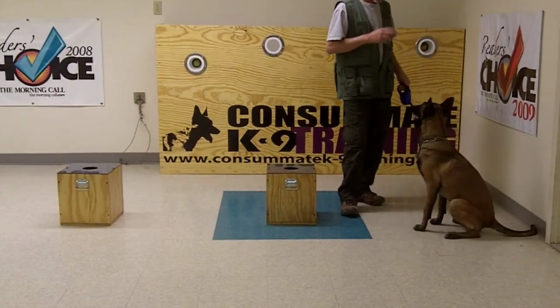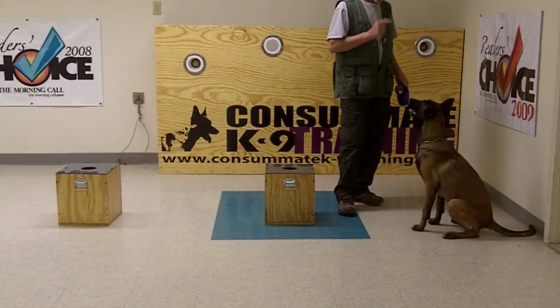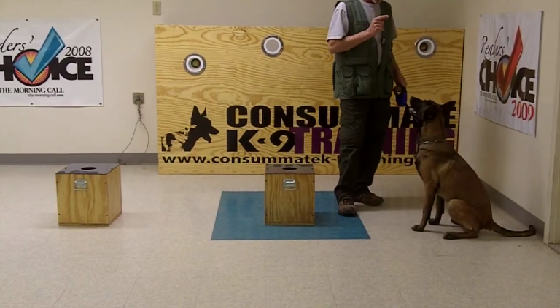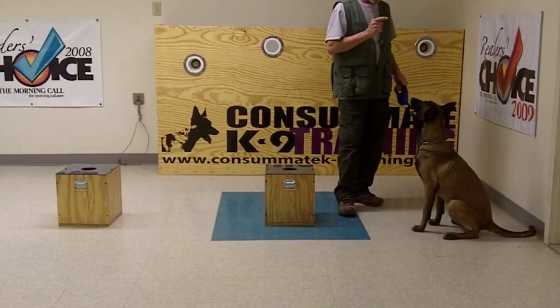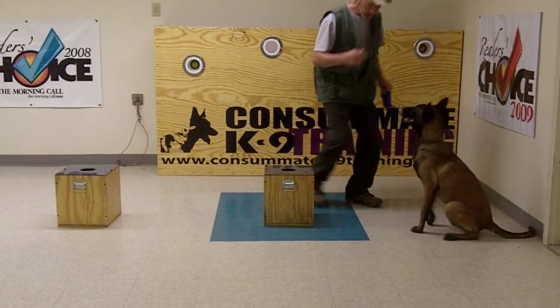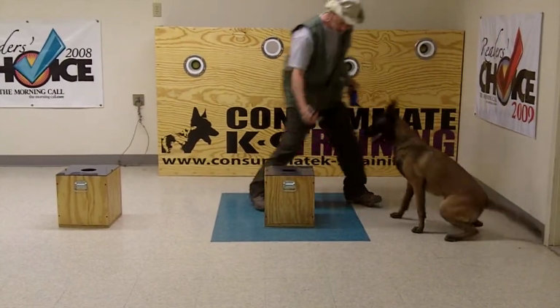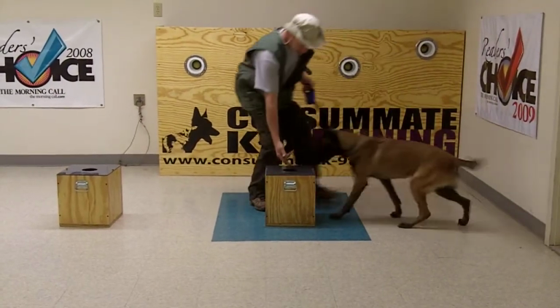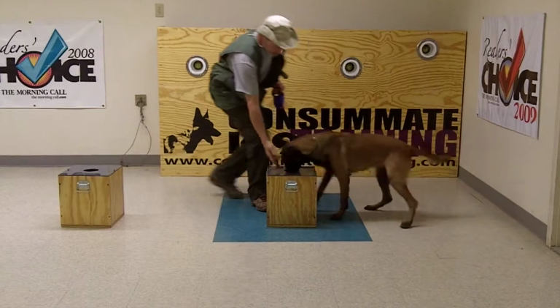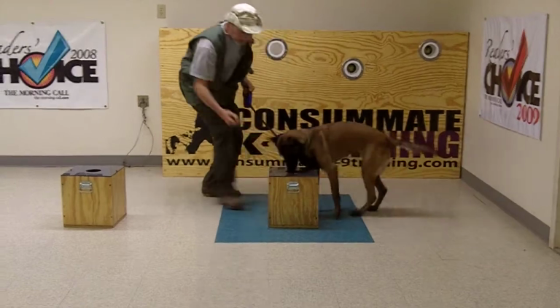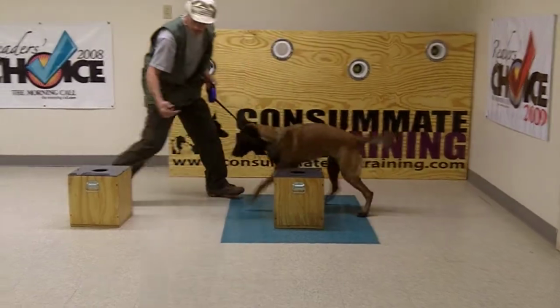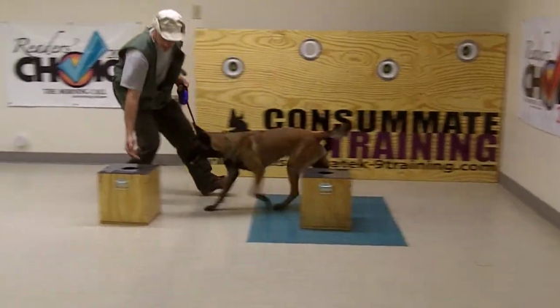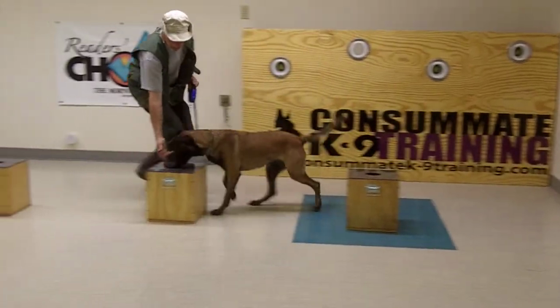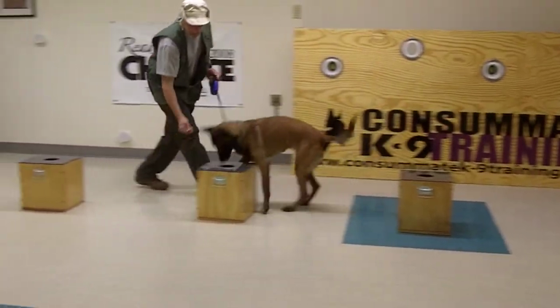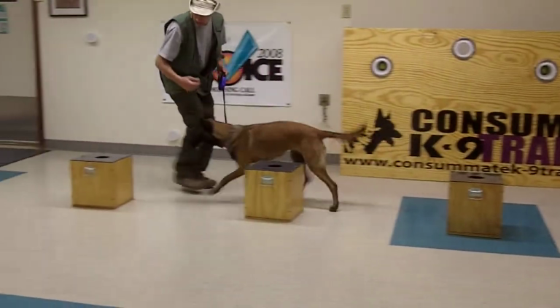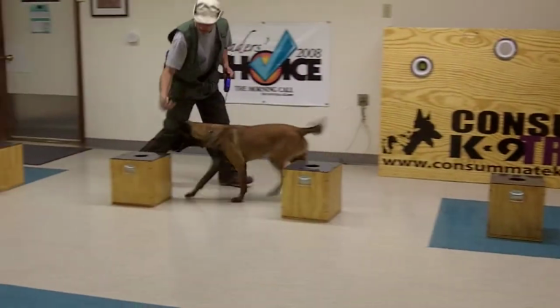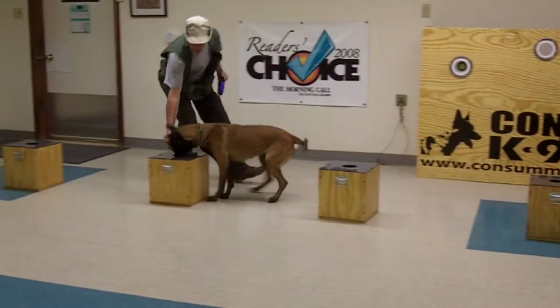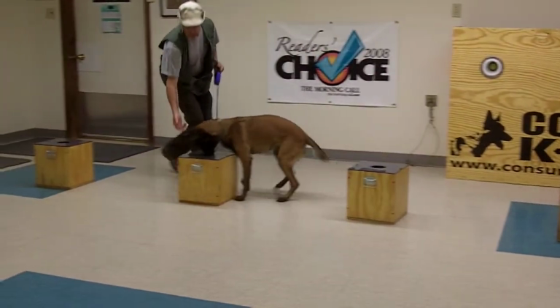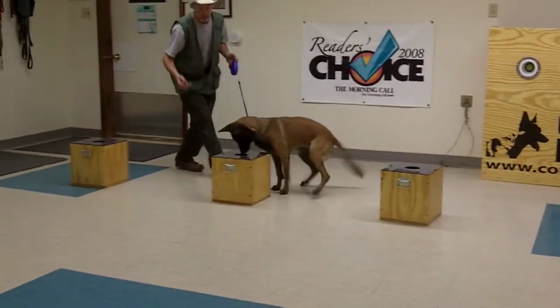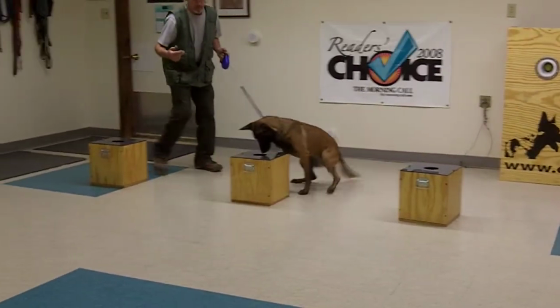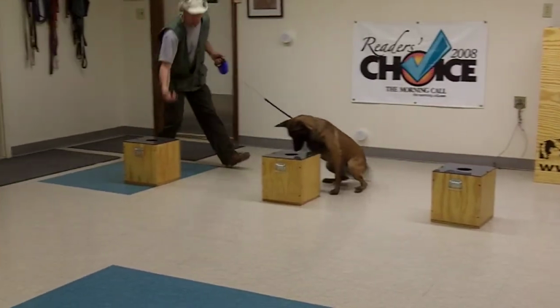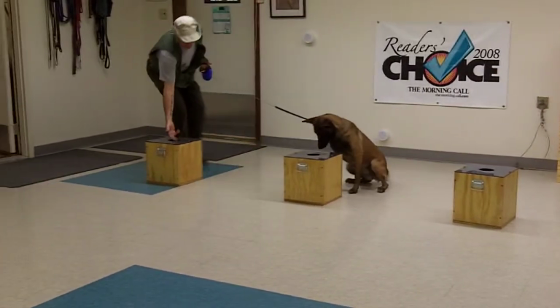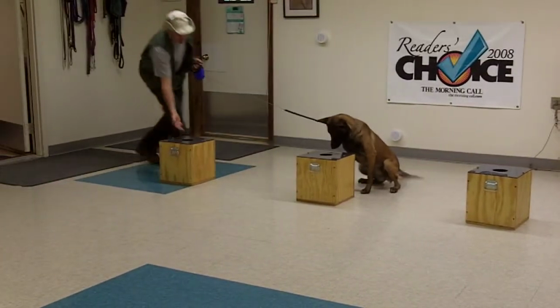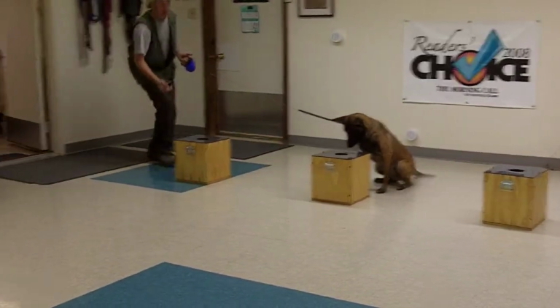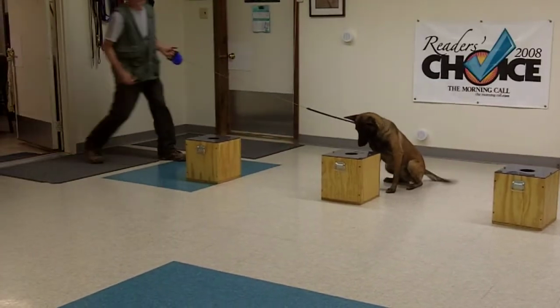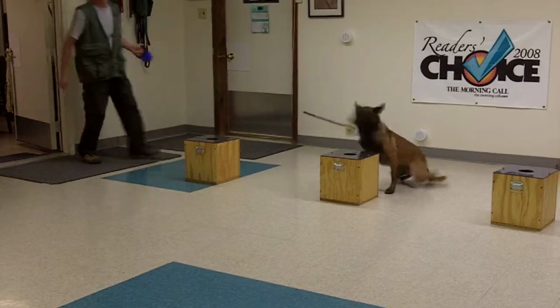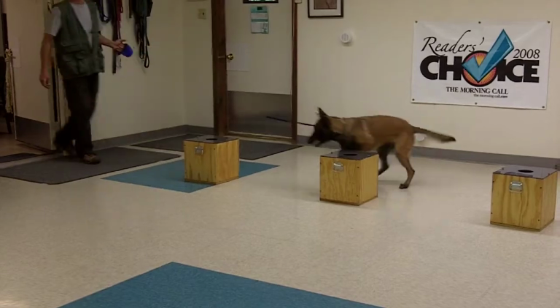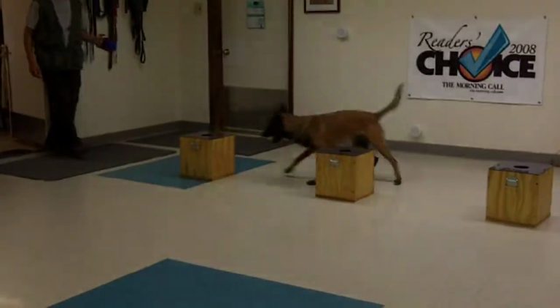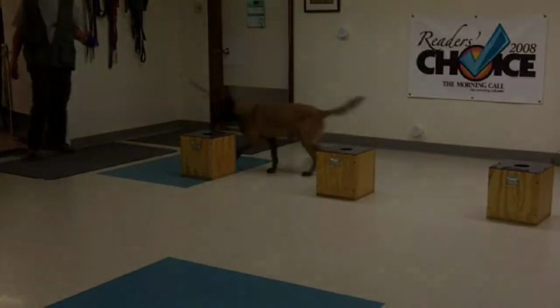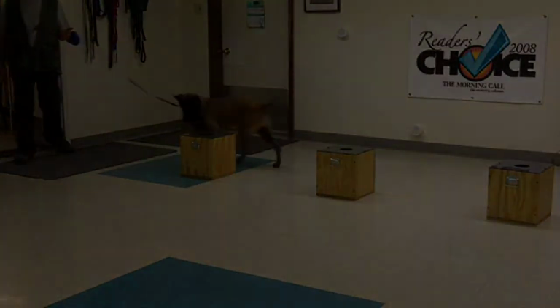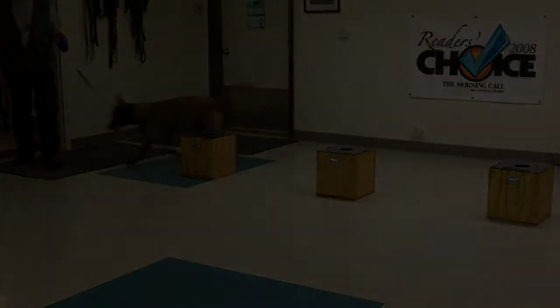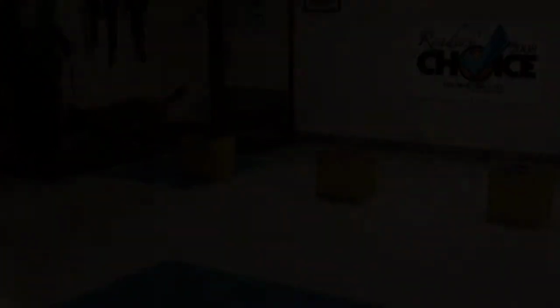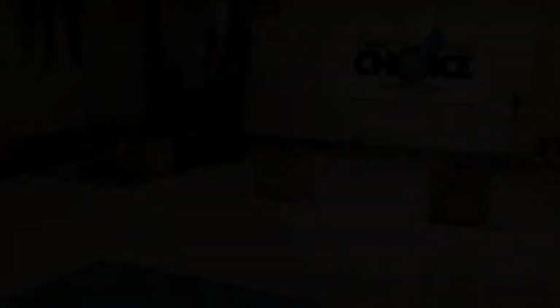As you can see, she will stick to the box with the odor — right there. She's not moving. I'm trying to present the fourth box and she's not coming off odor. That's what we're looking for.